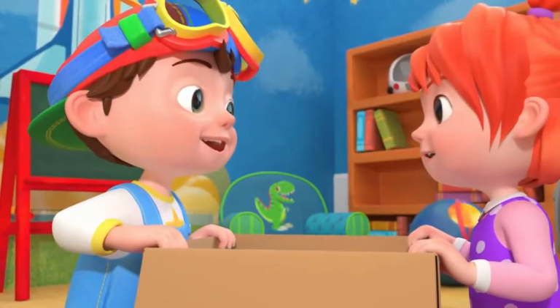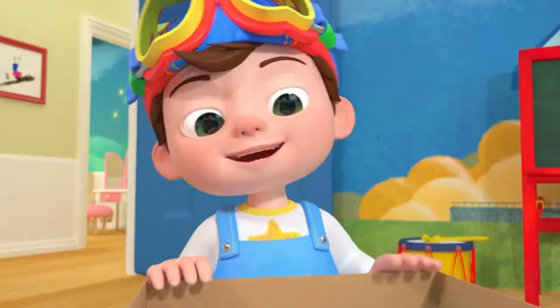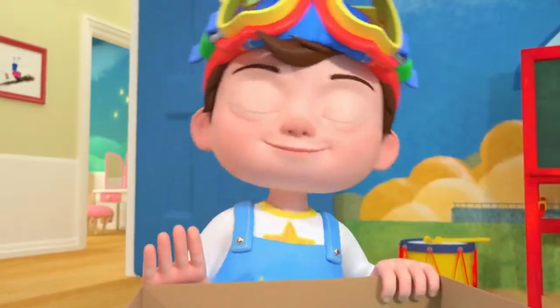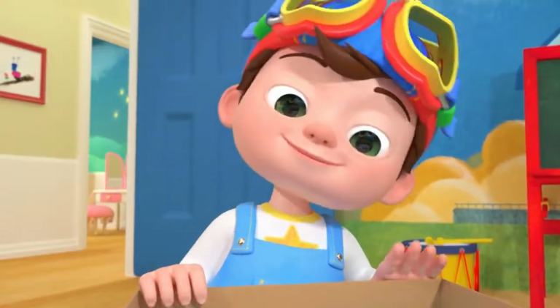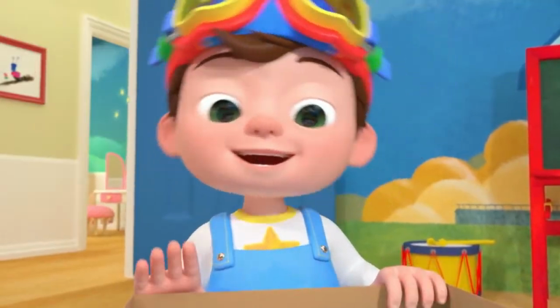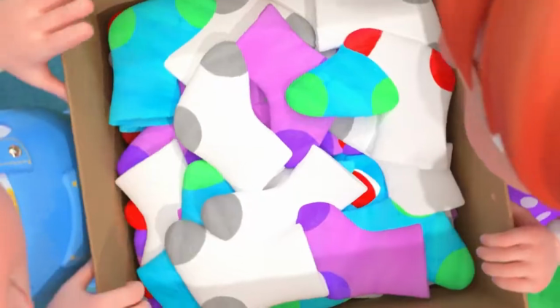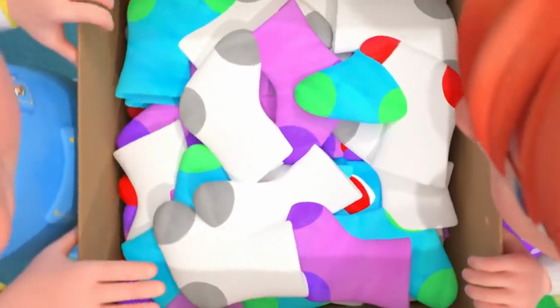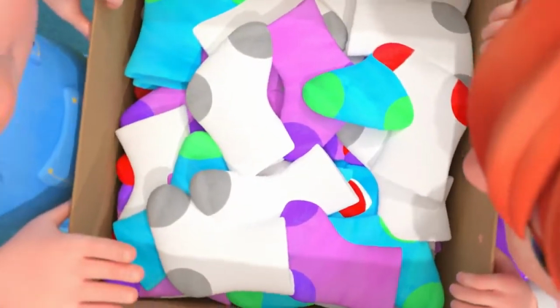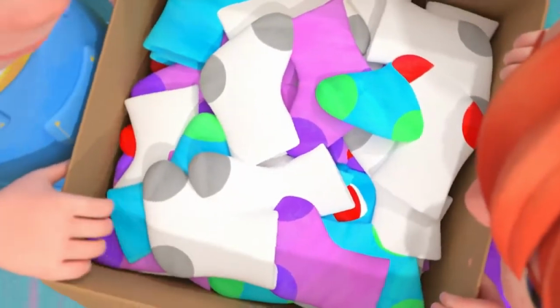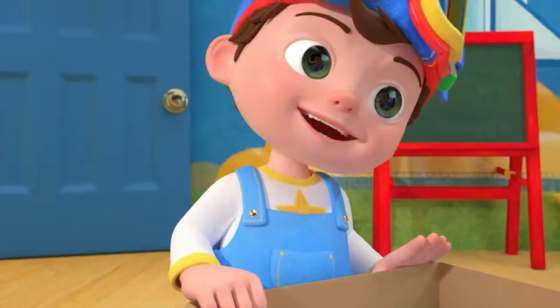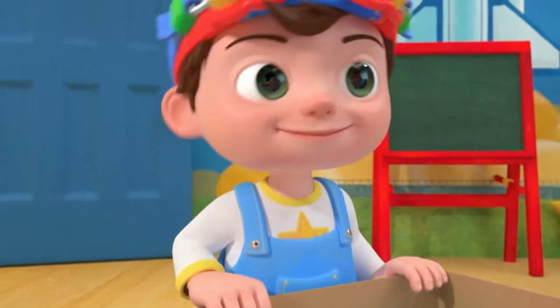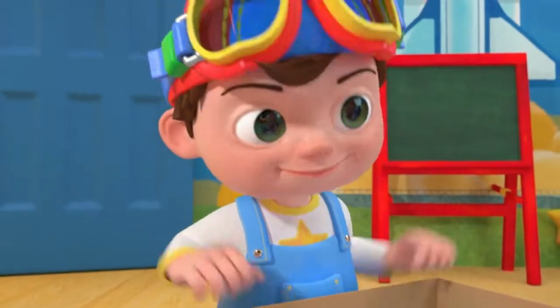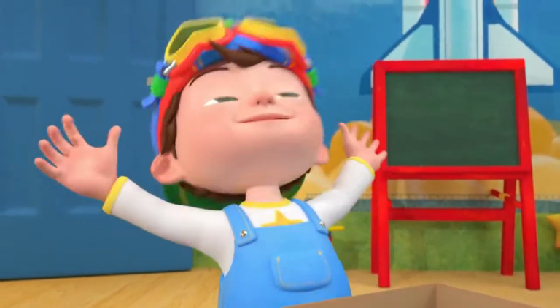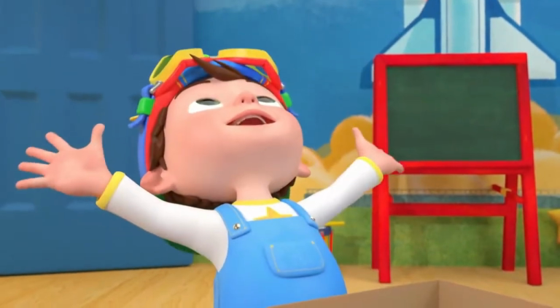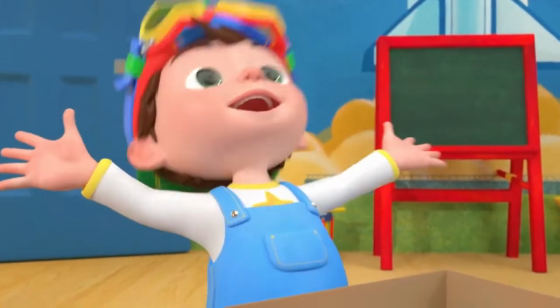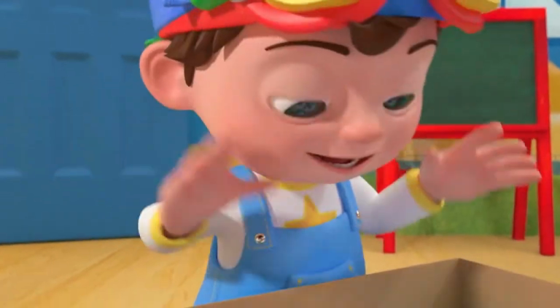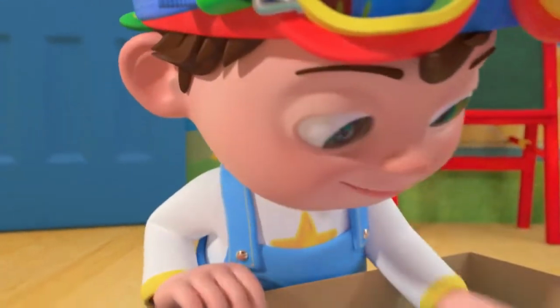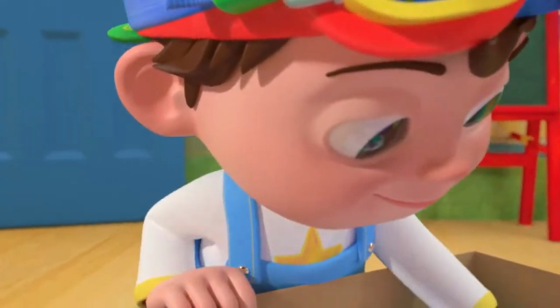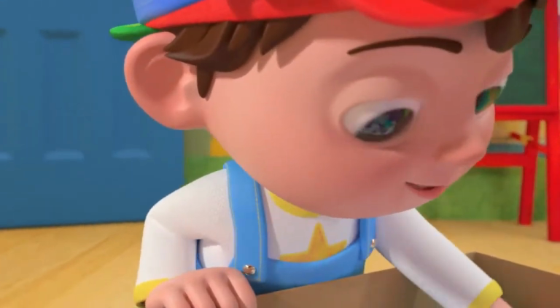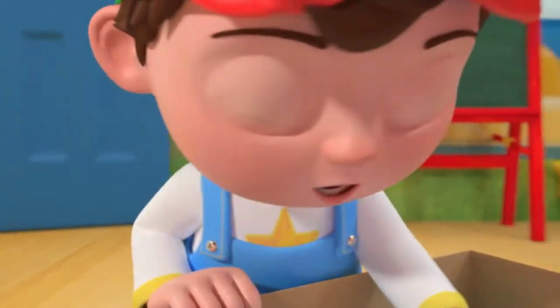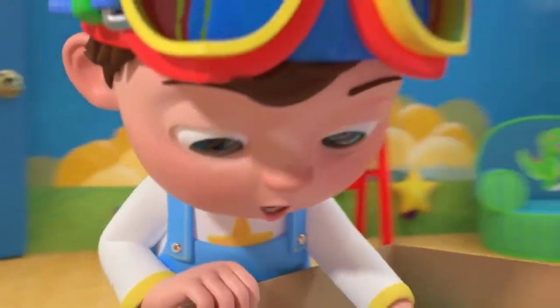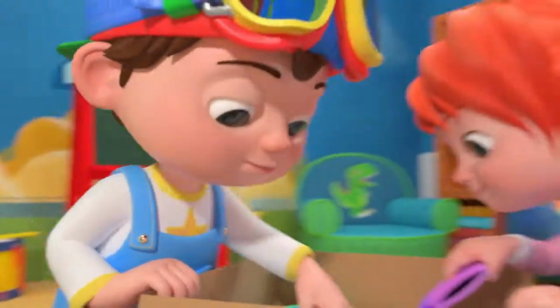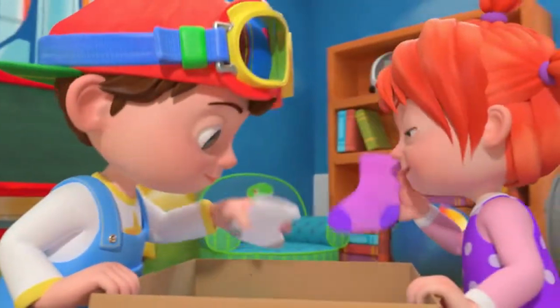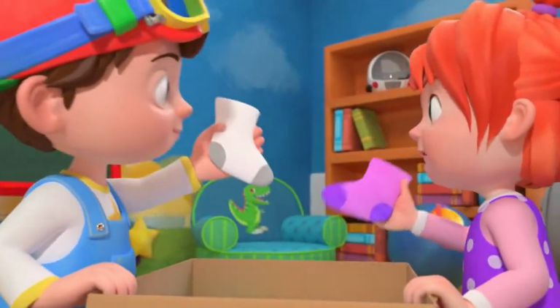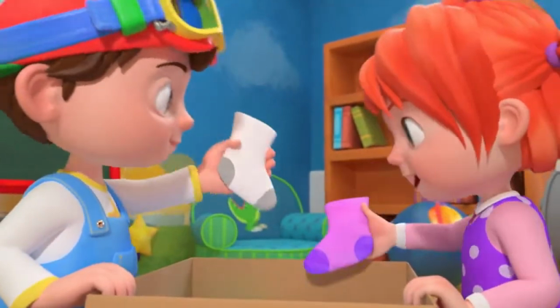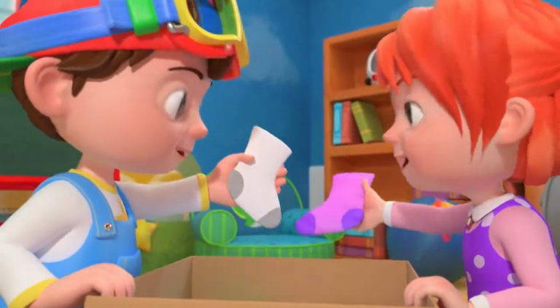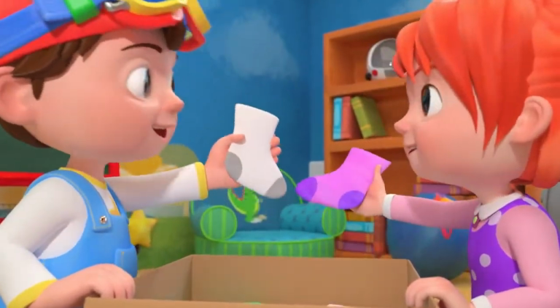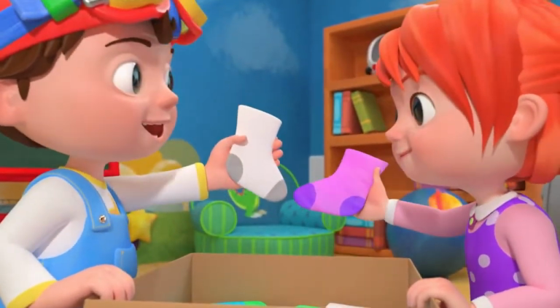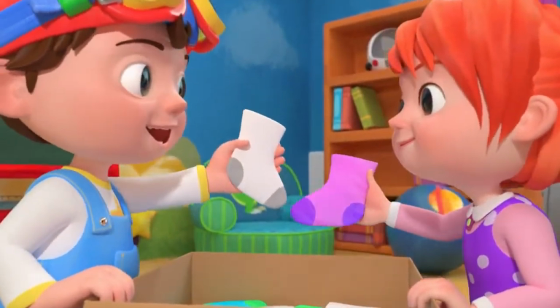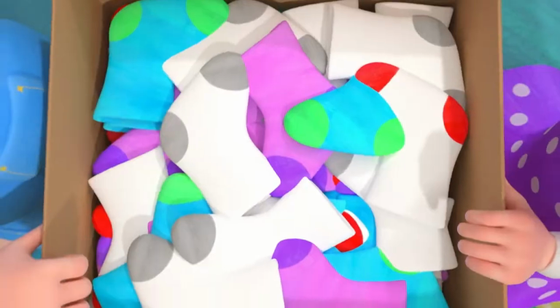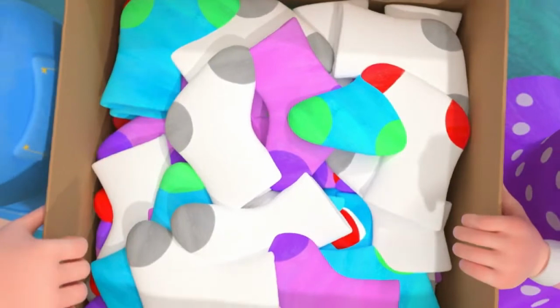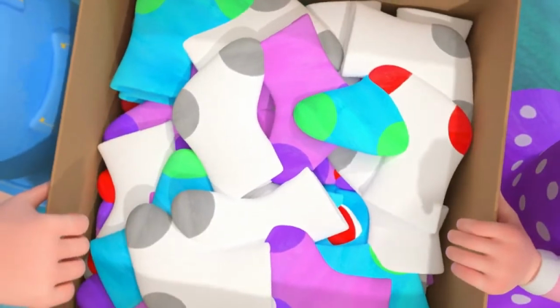How many pairs do you think we'll find? How many pairs inside? We'll look through the box and match all the socks, so how many pairs inside?